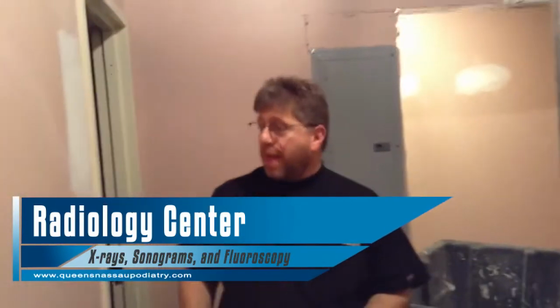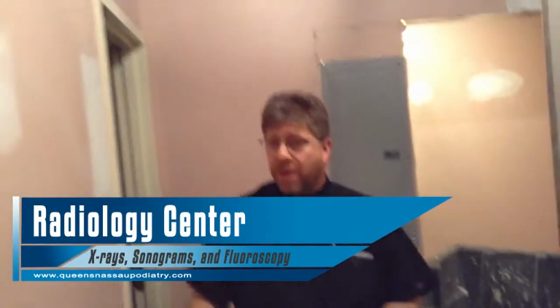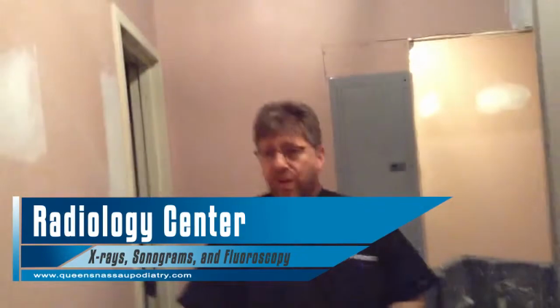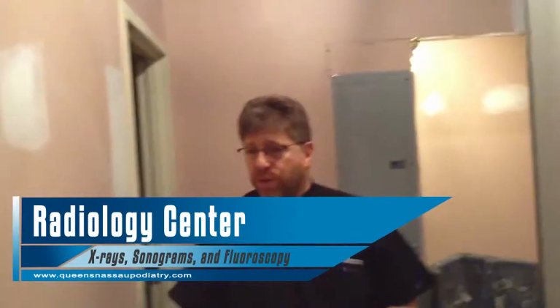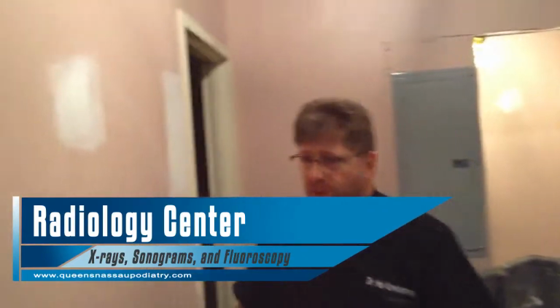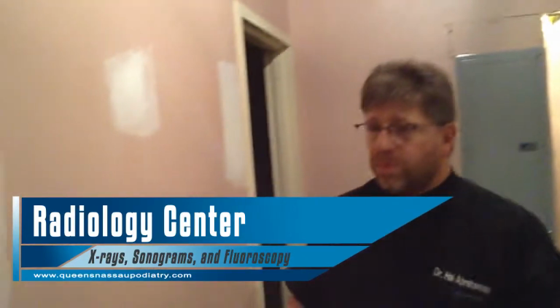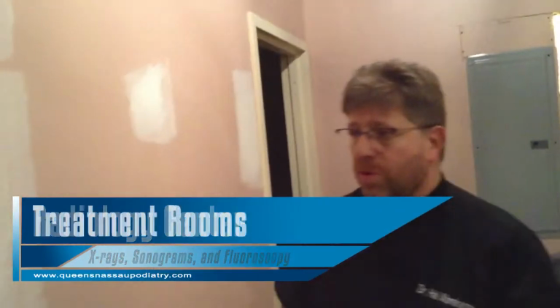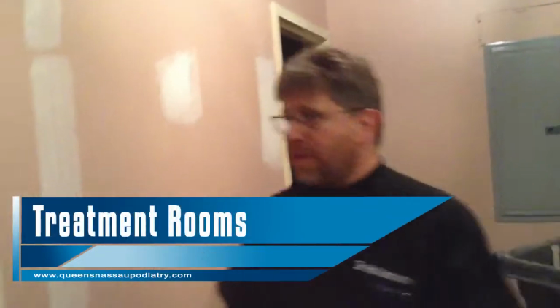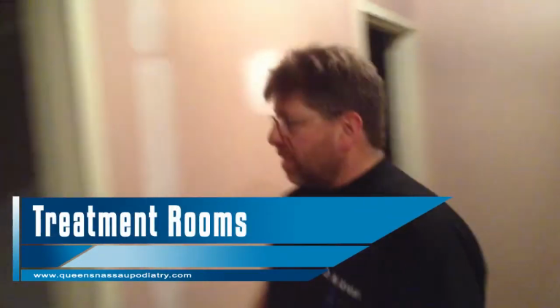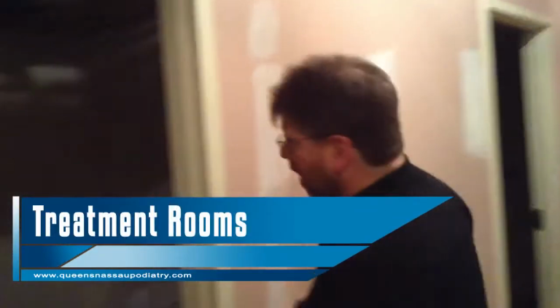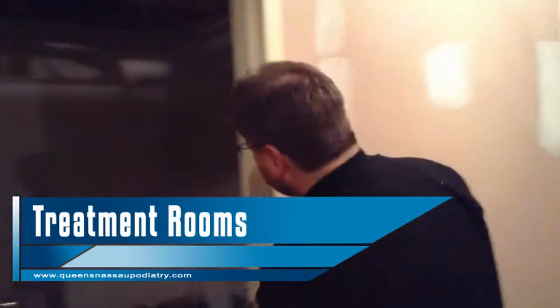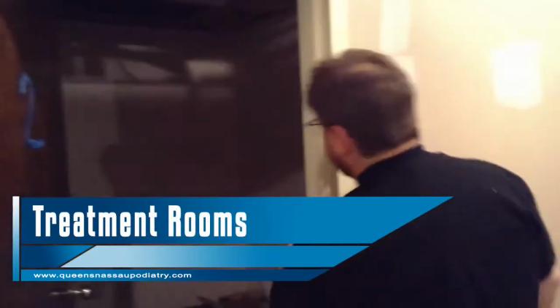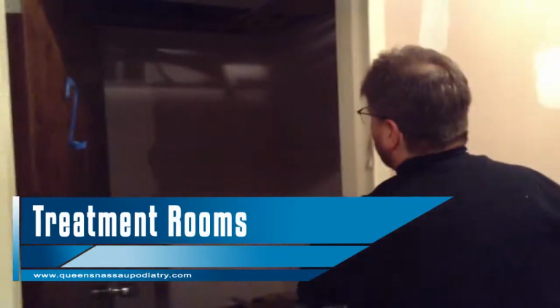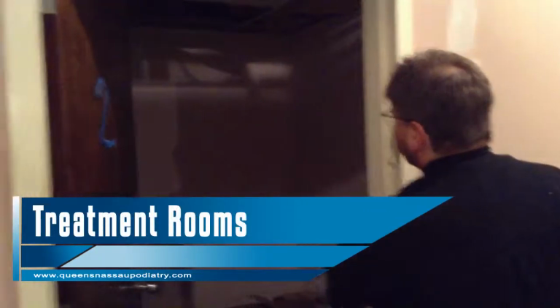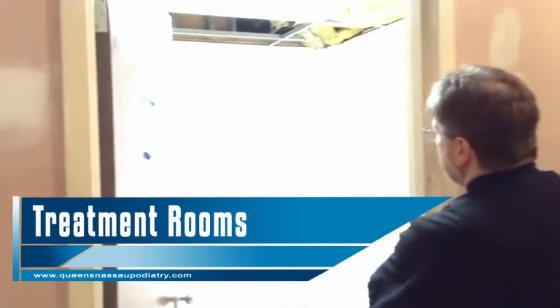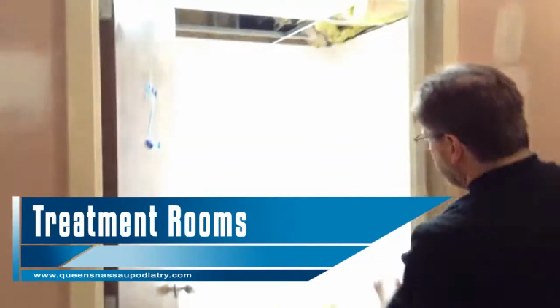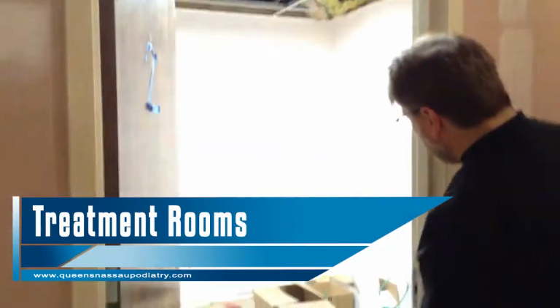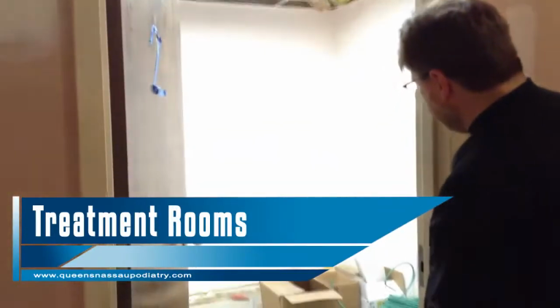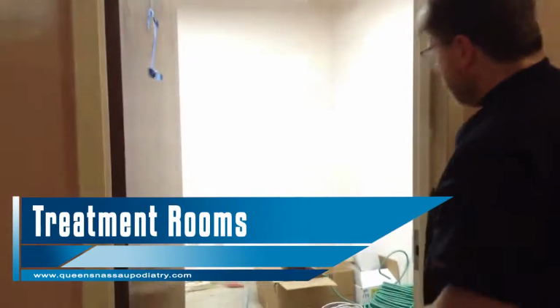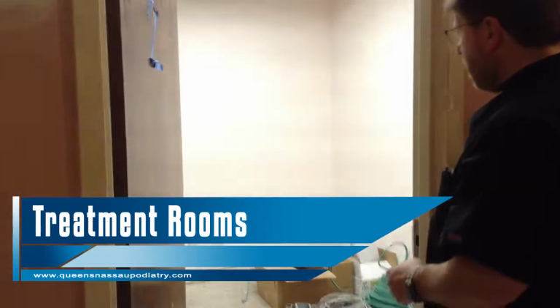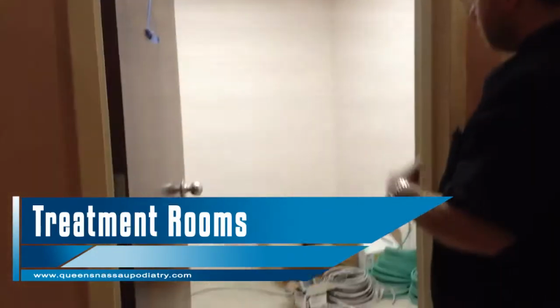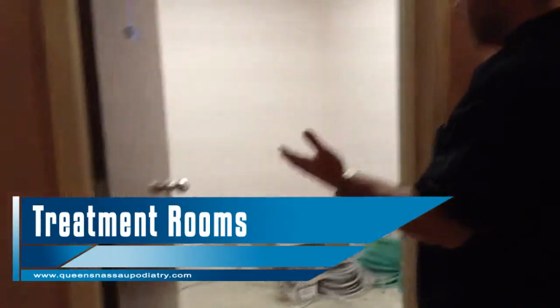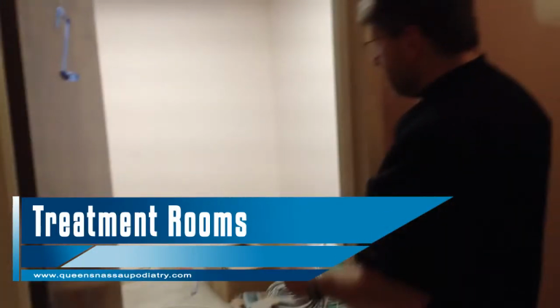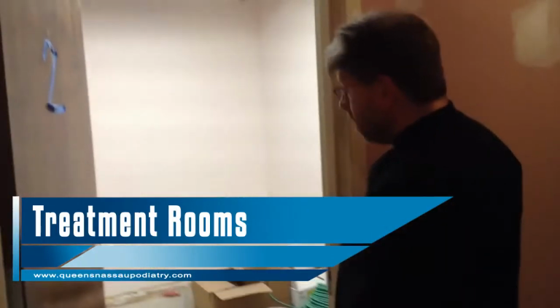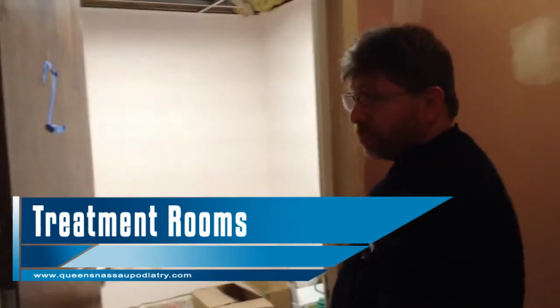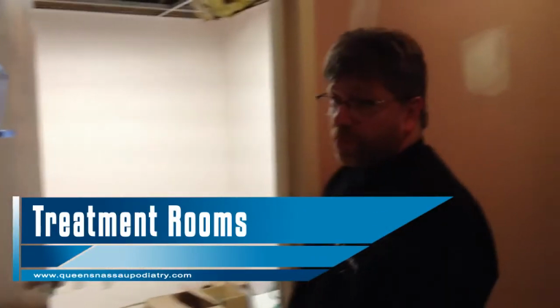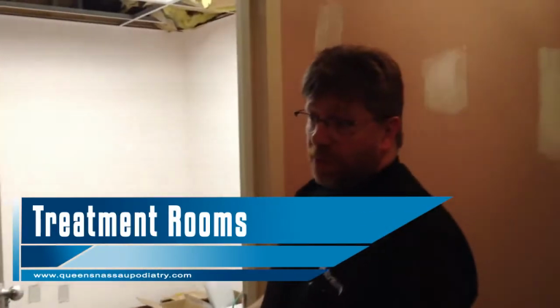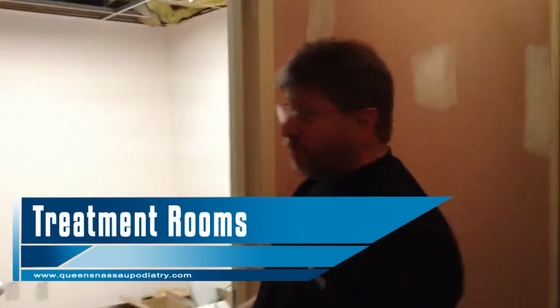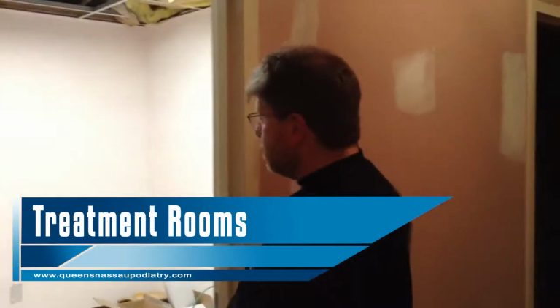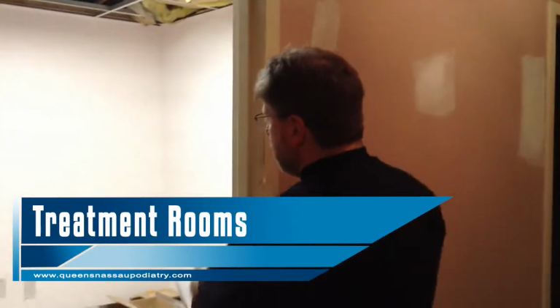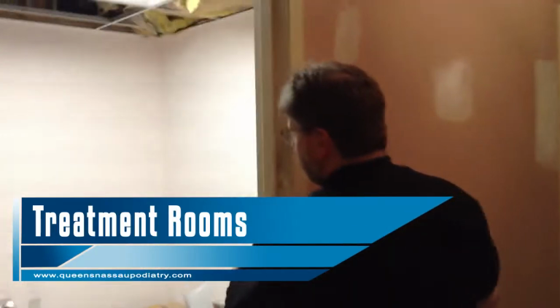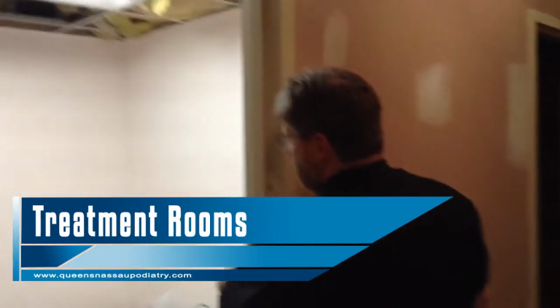Then we have our three treatment rooms that are all basically the same. They're all the same treatment rooms that we had before, just minus all the equipment.